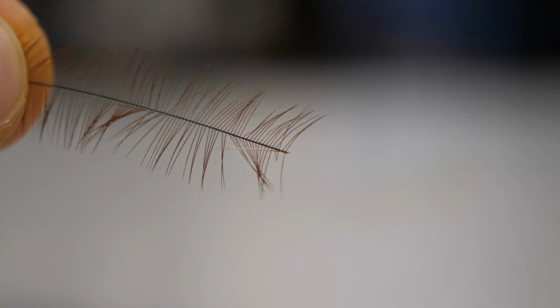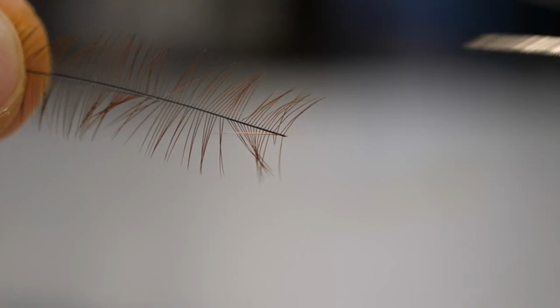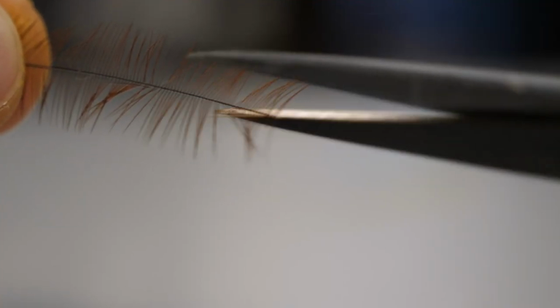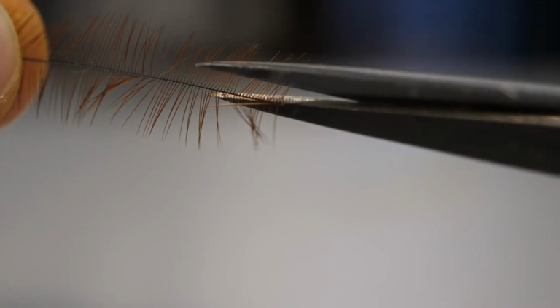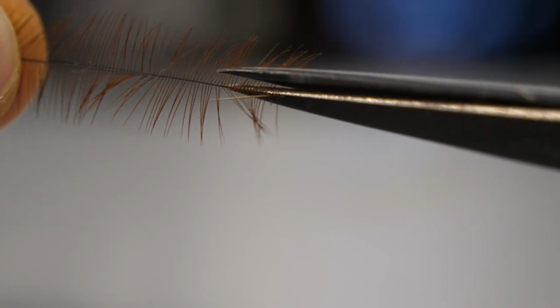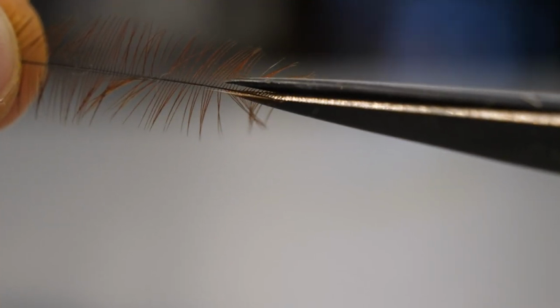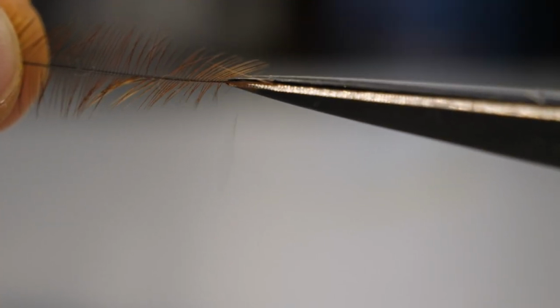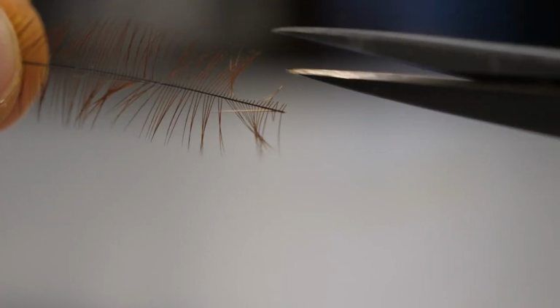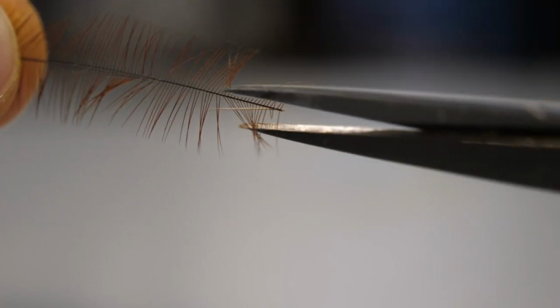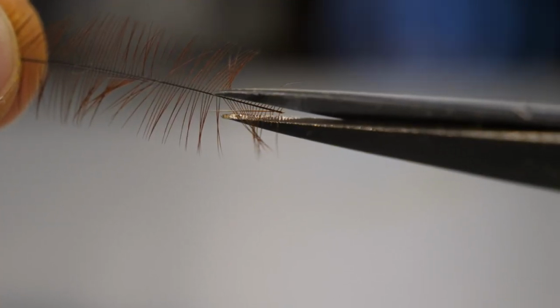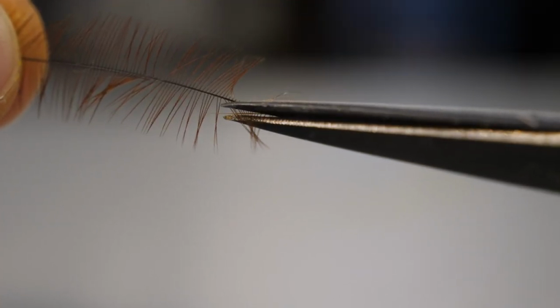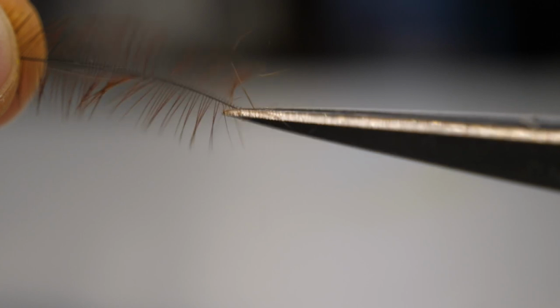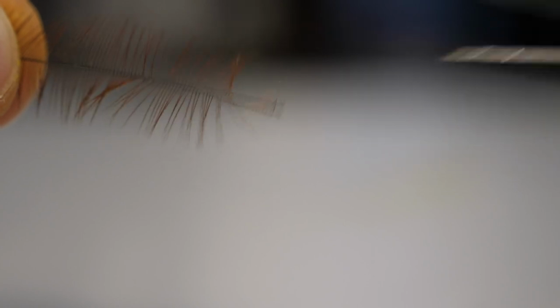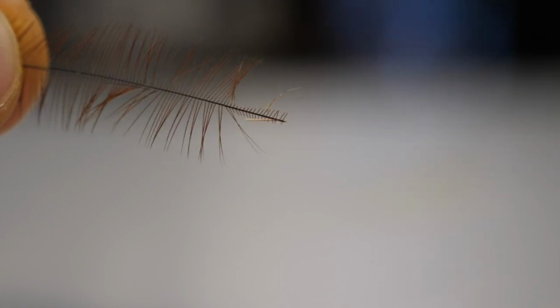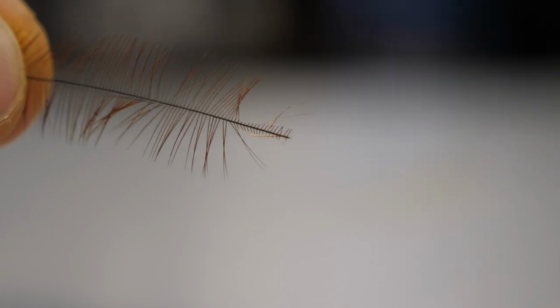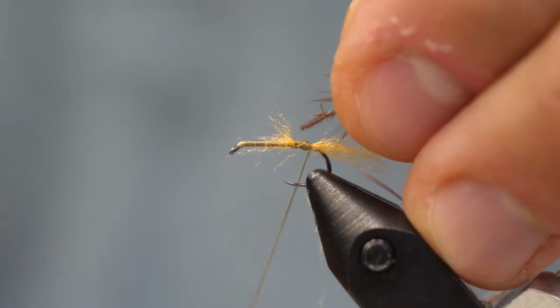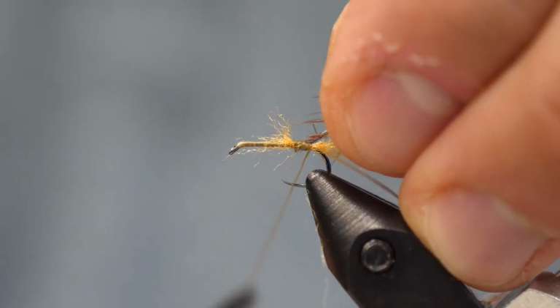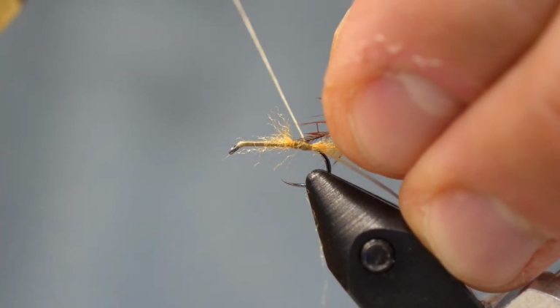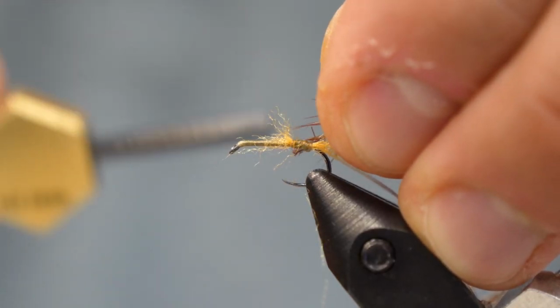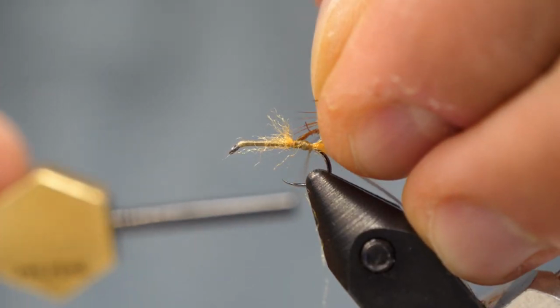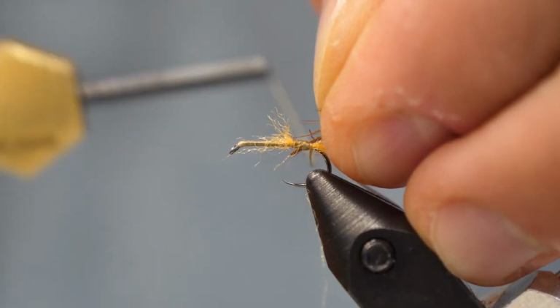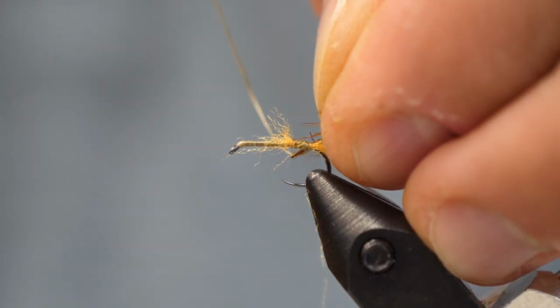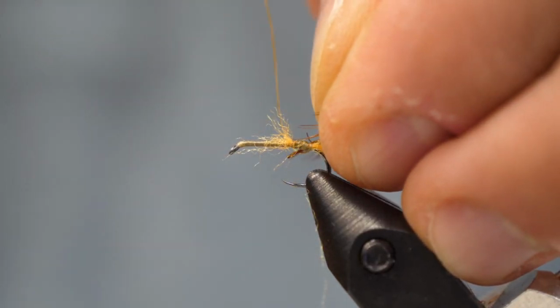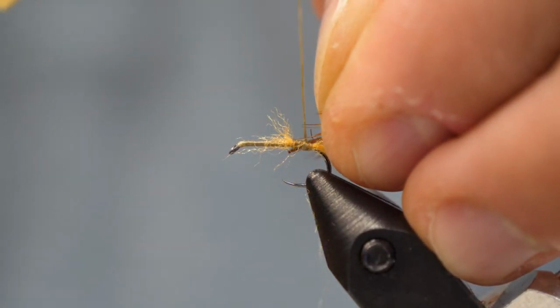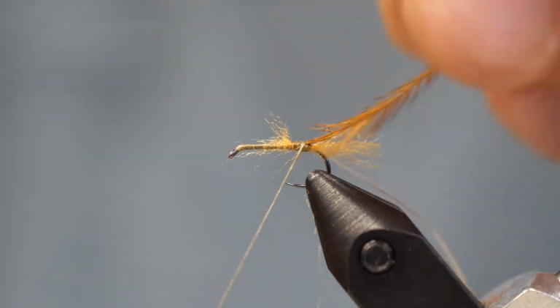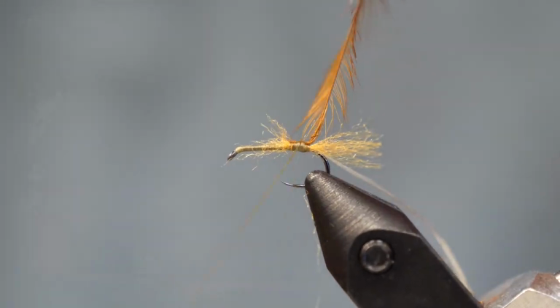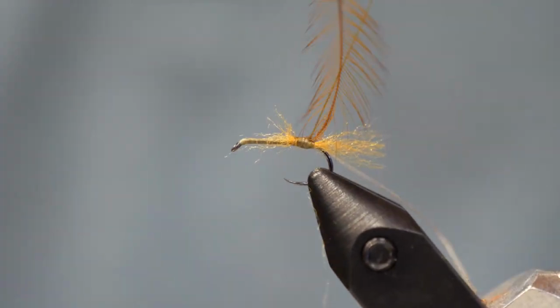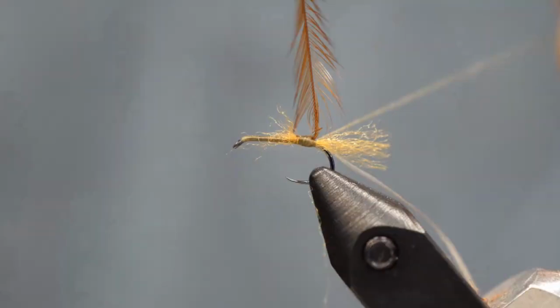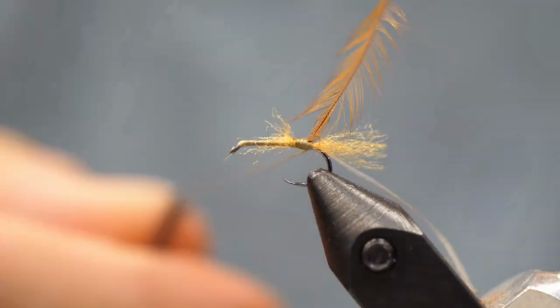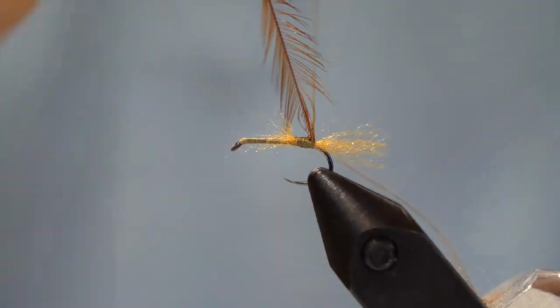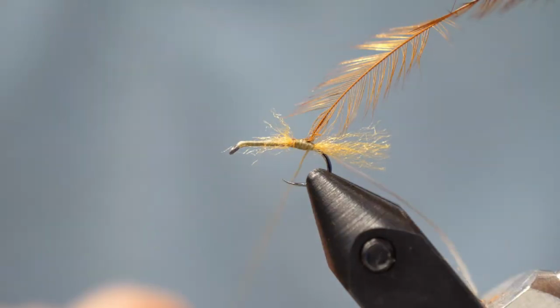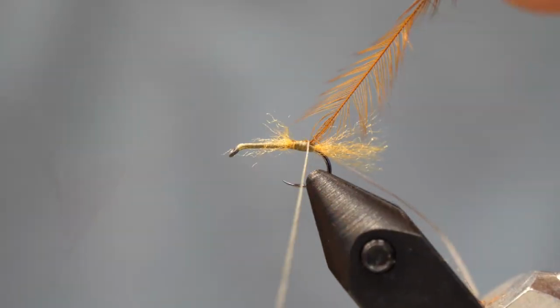For hackle, we're going to use a ginger hackle or a grizzly hackle. I like to cut the barbules with scissors rather than strip them off — that way the remains give the thread something to really hold on to. I want the convex edge of the barbules facing towards the eye of the hook. We're going to tie that in.